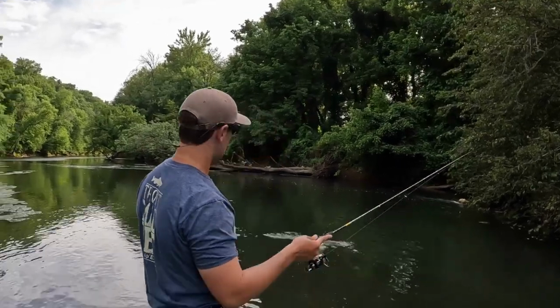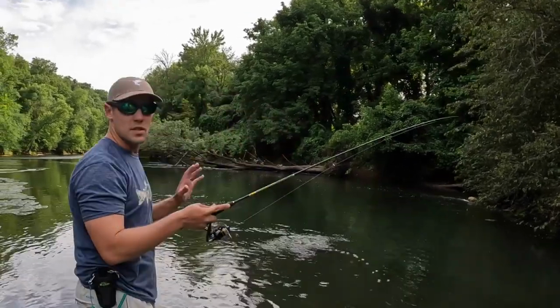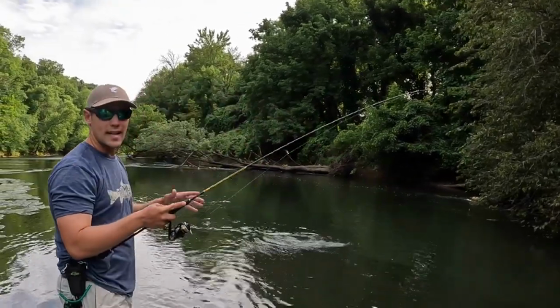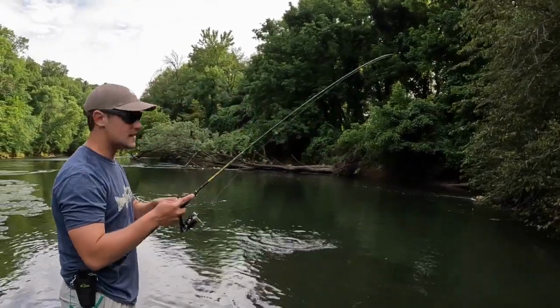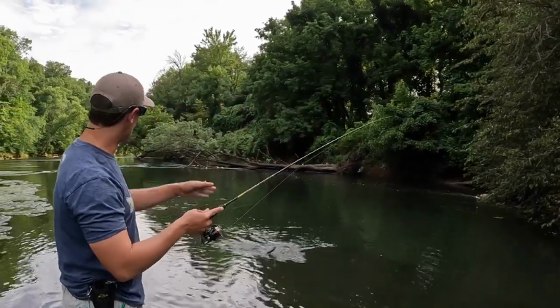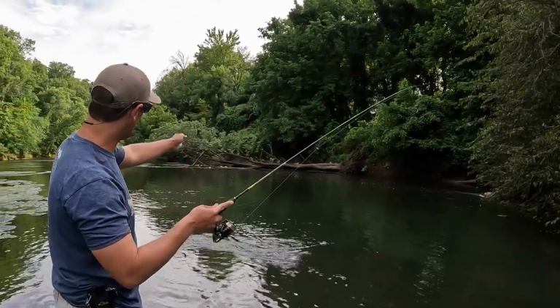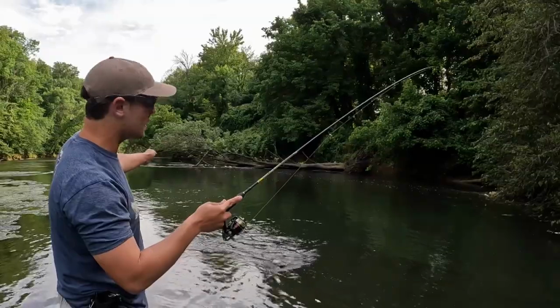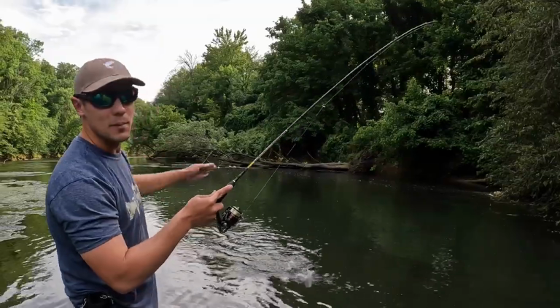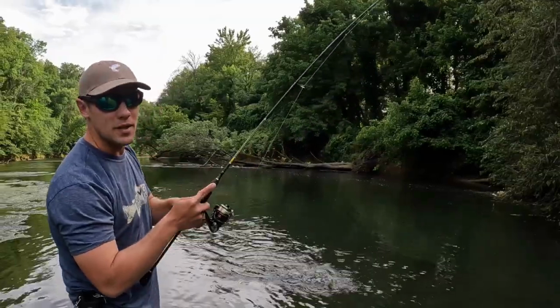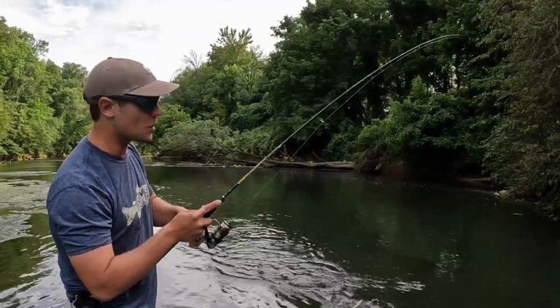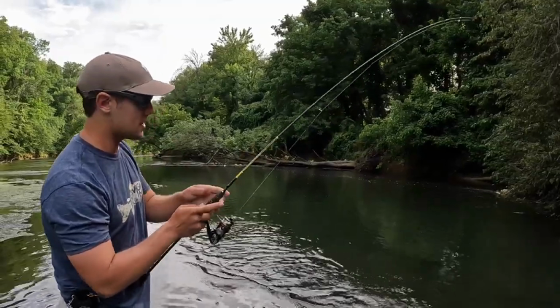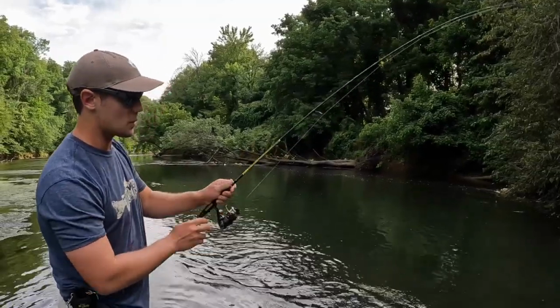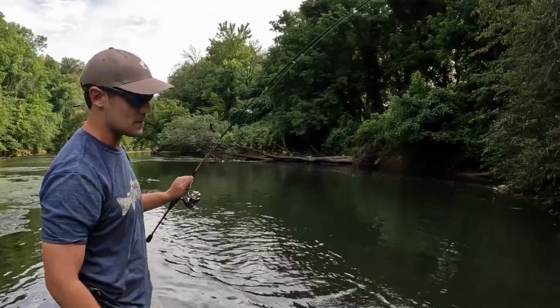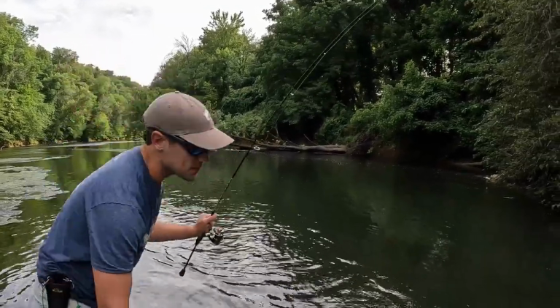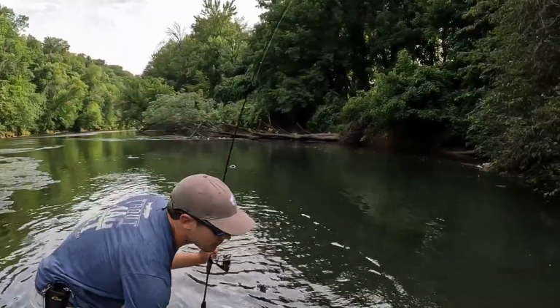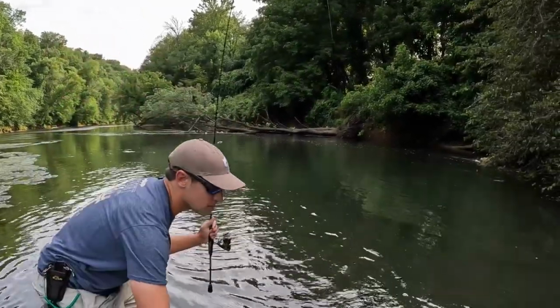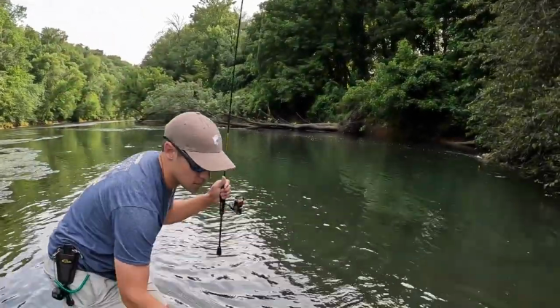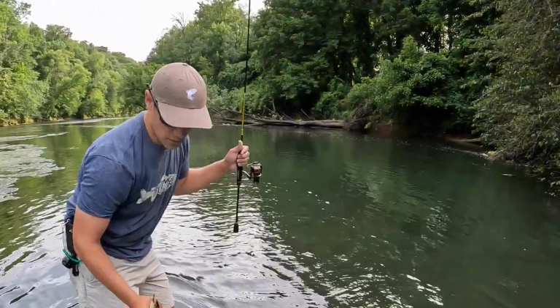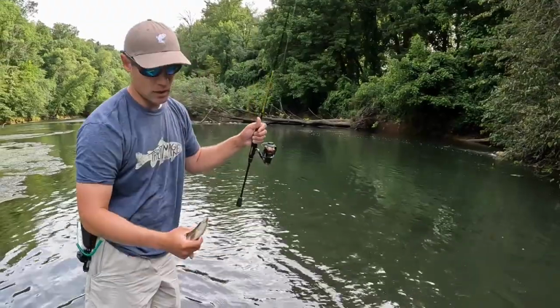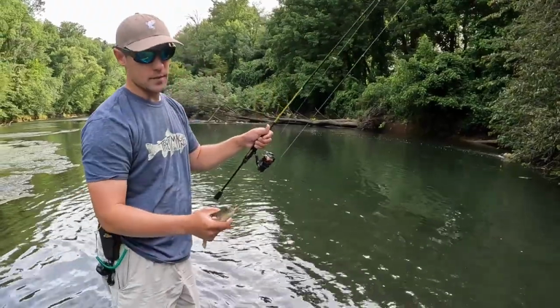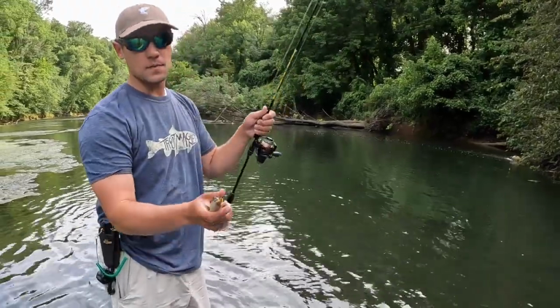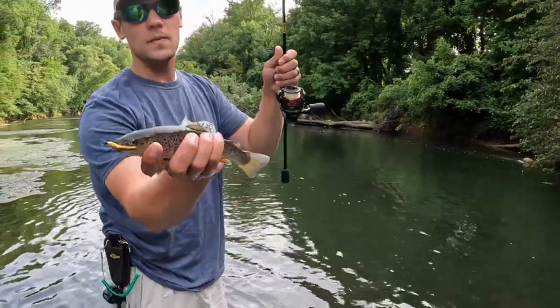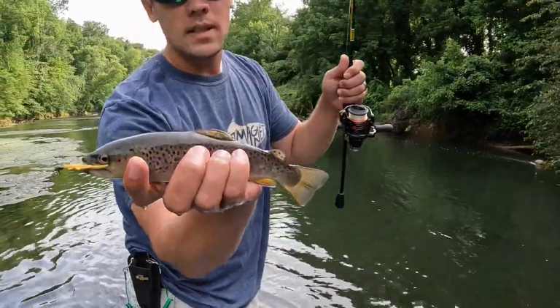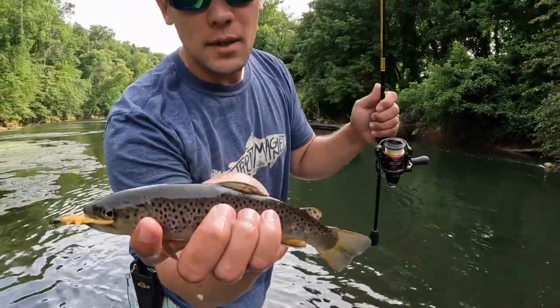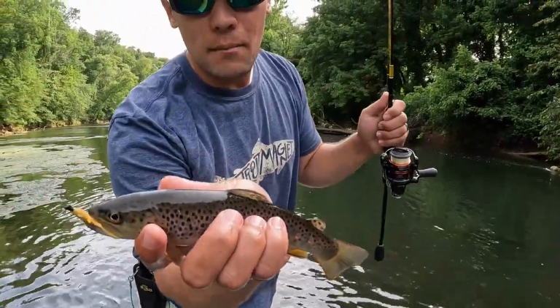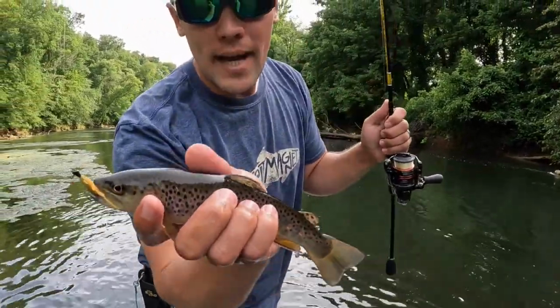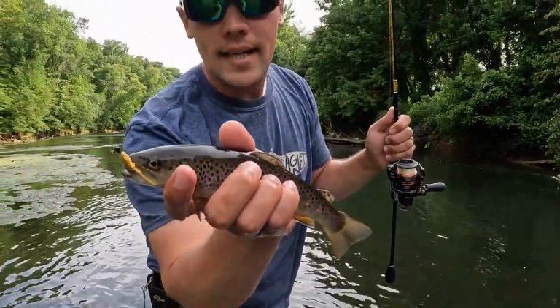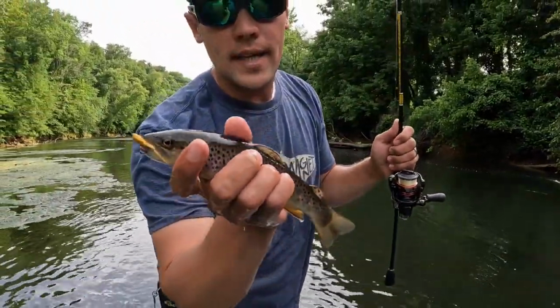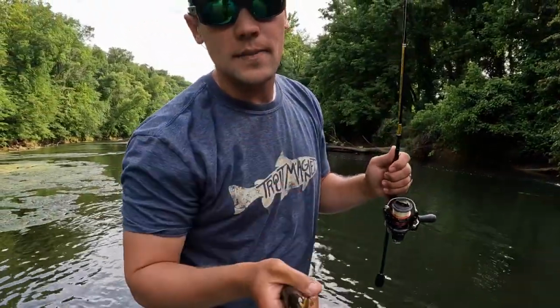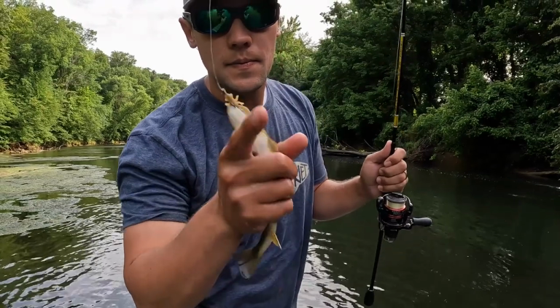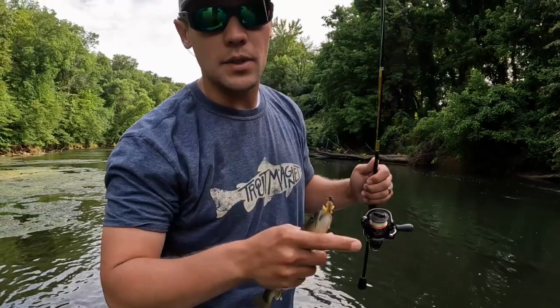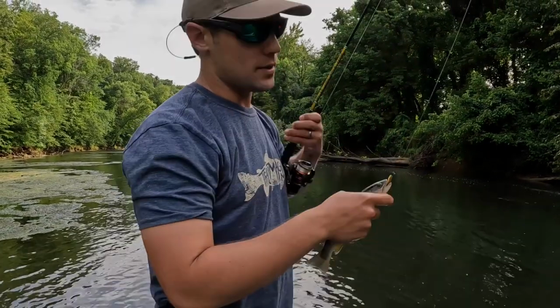This little guy hit it as it got all the way down below me and started working into that slower current. Beautiful little brown trout. This can be a deadly way to catch them when the crayfish are out.